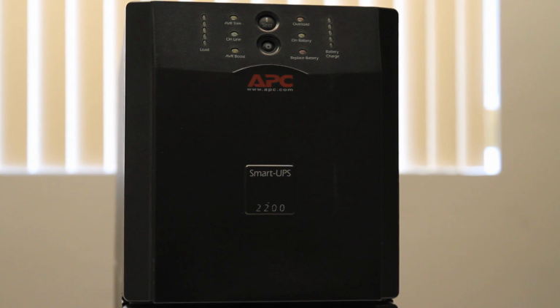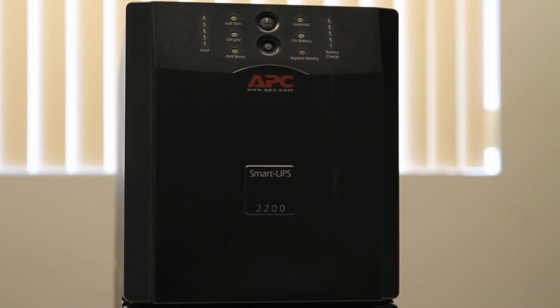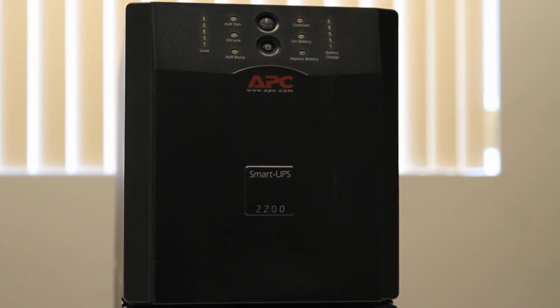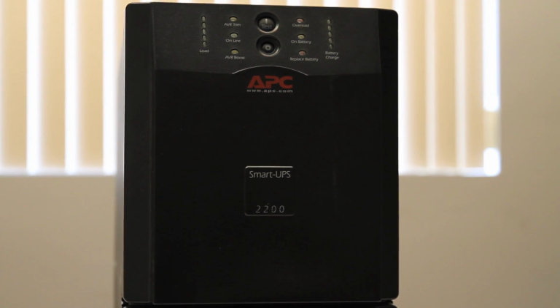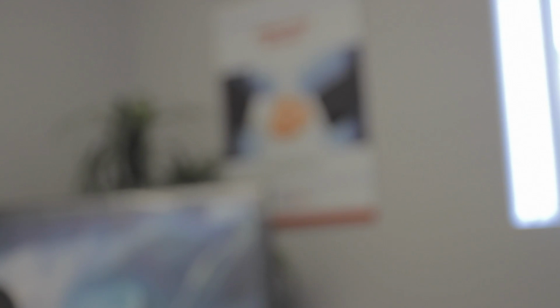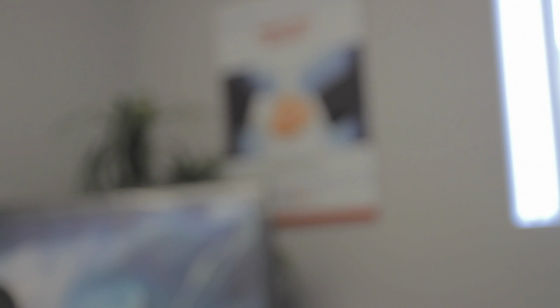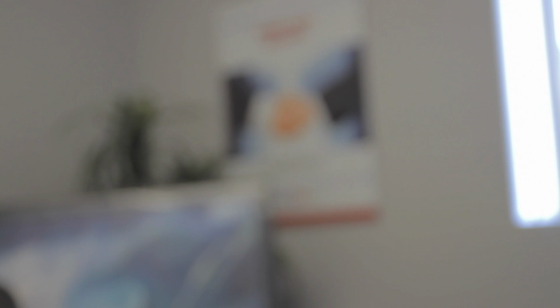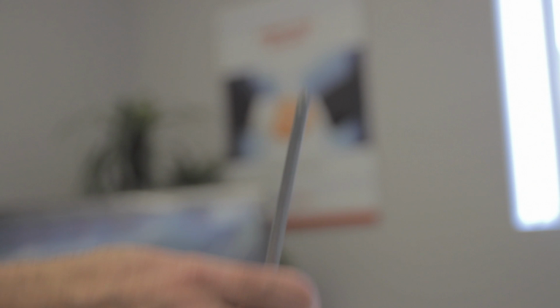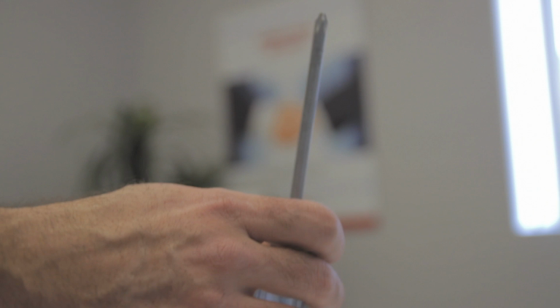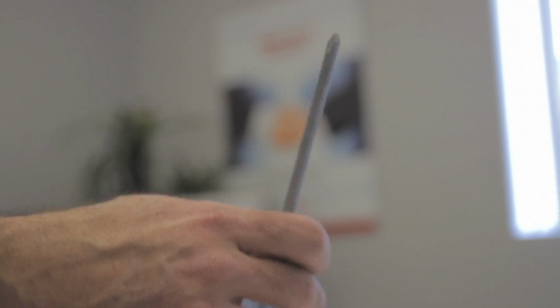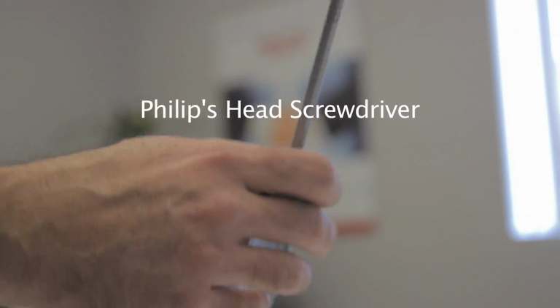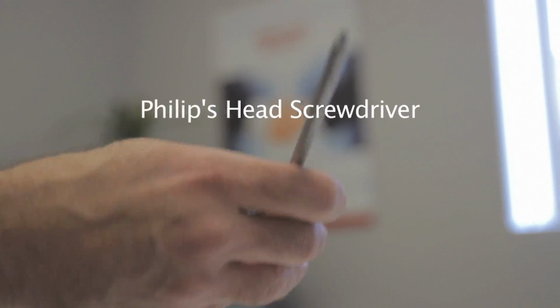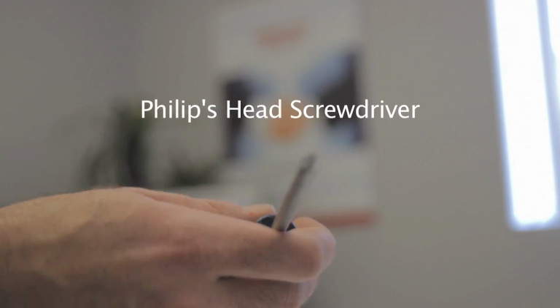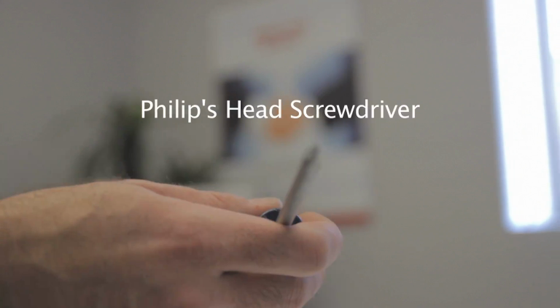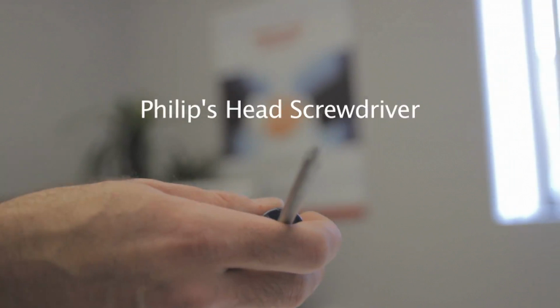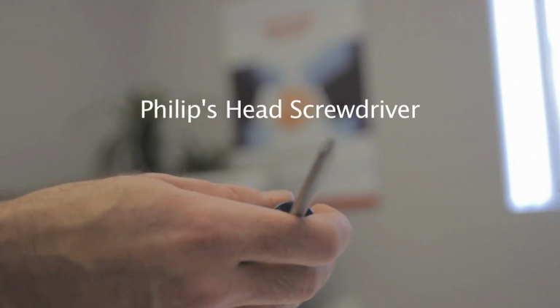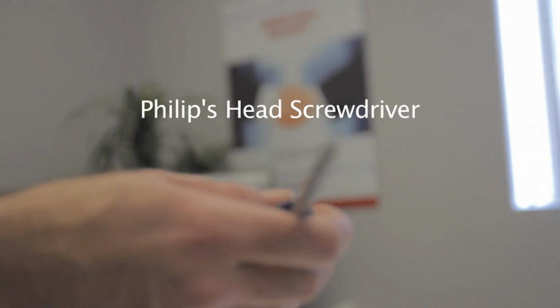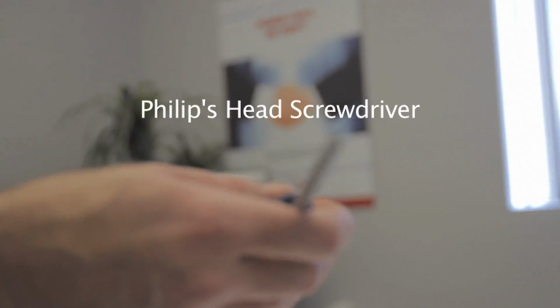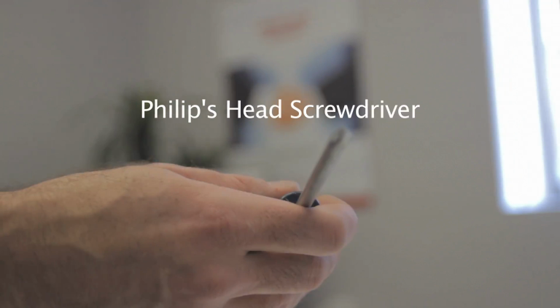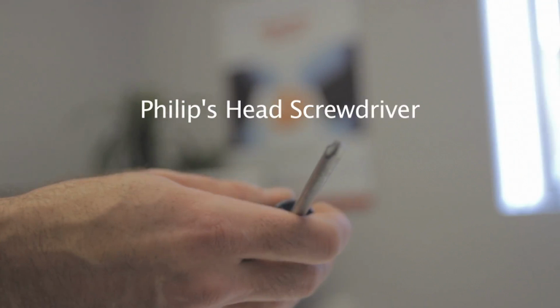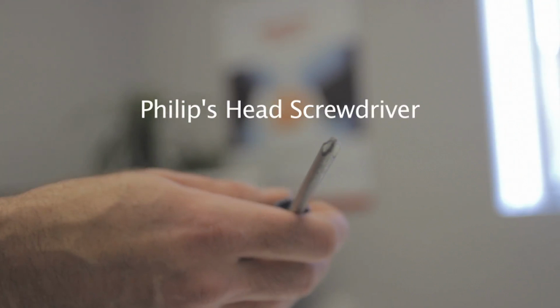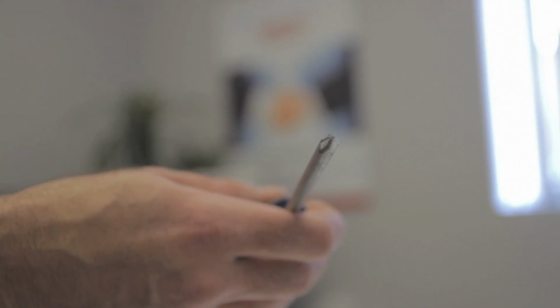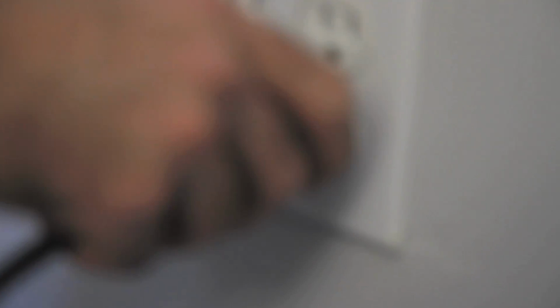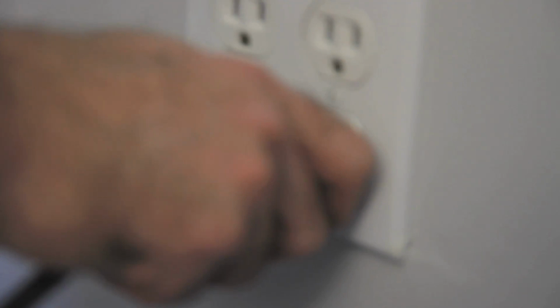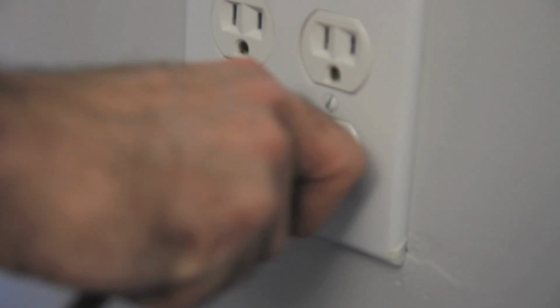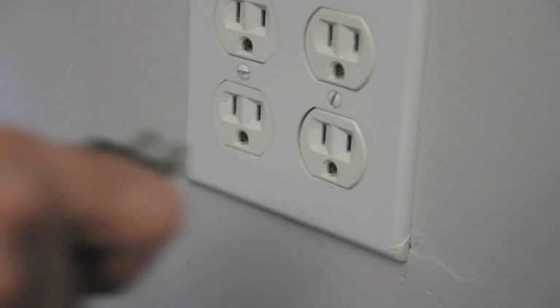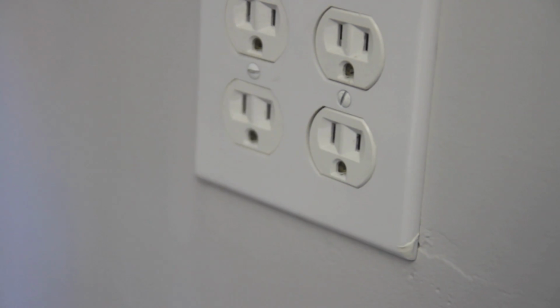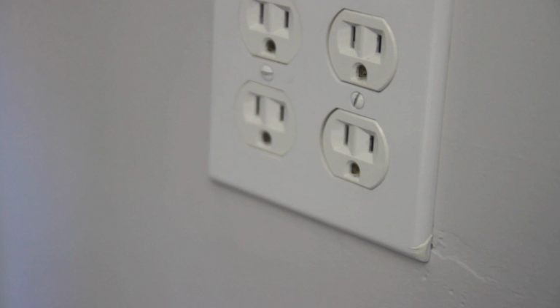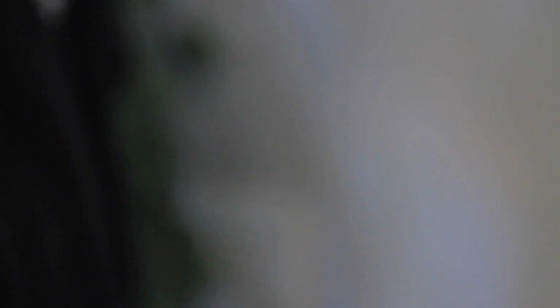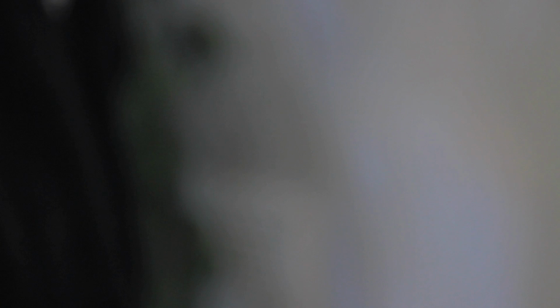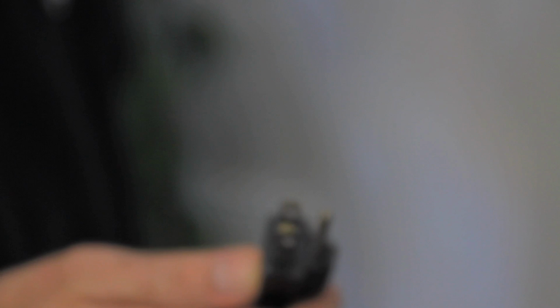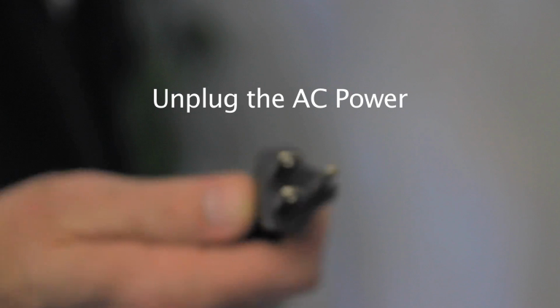You will need one Phillips head screwdriver. First, unplug the AC power.